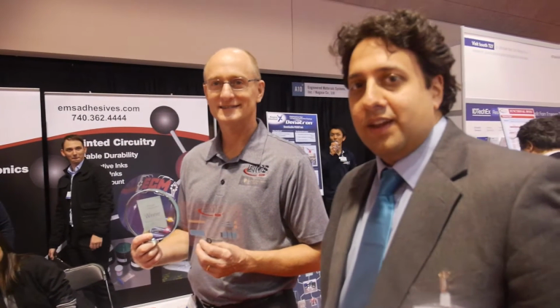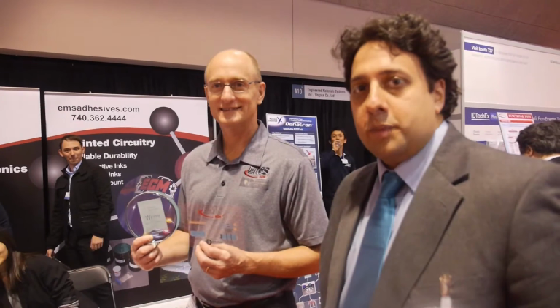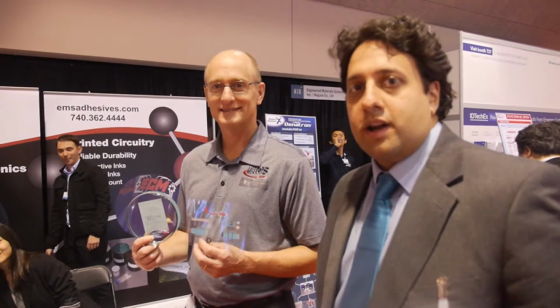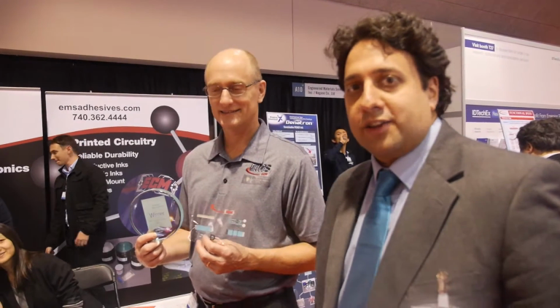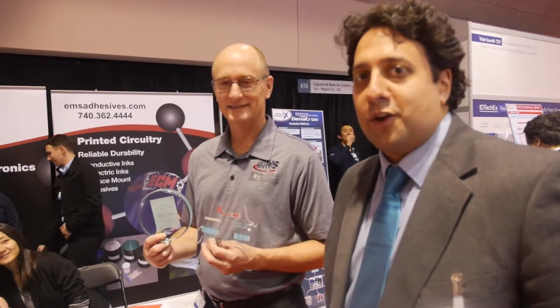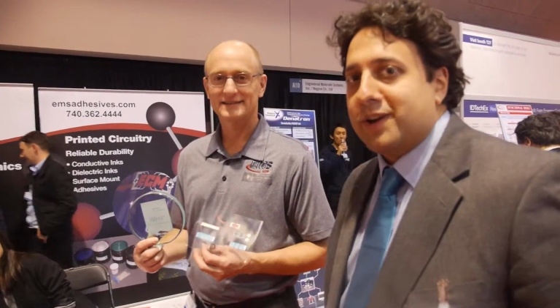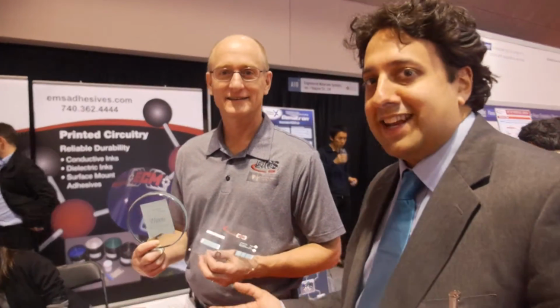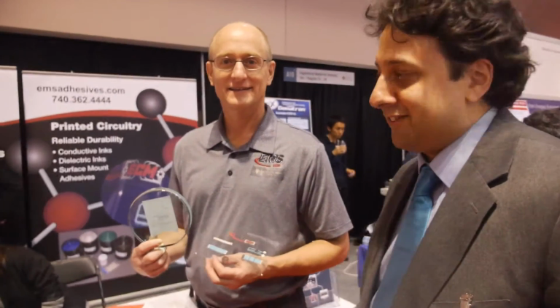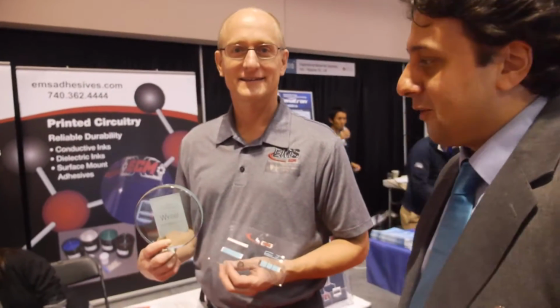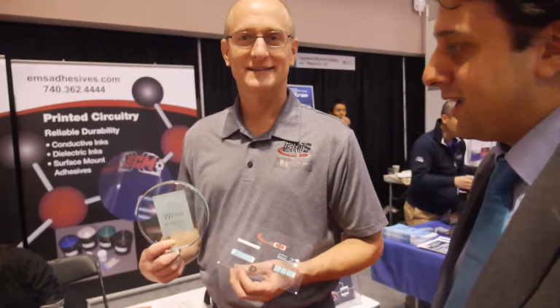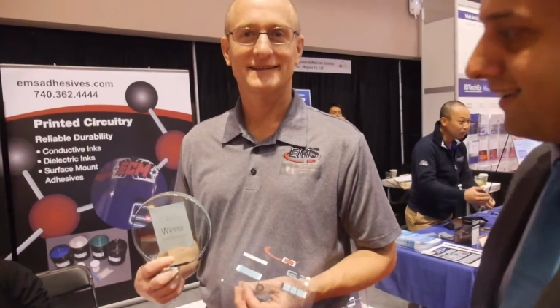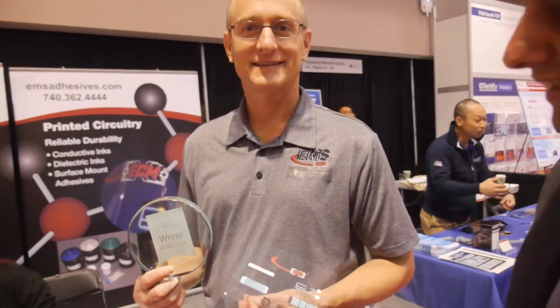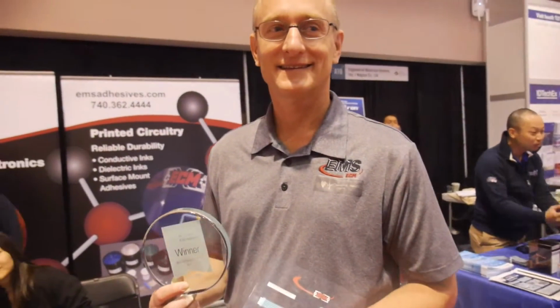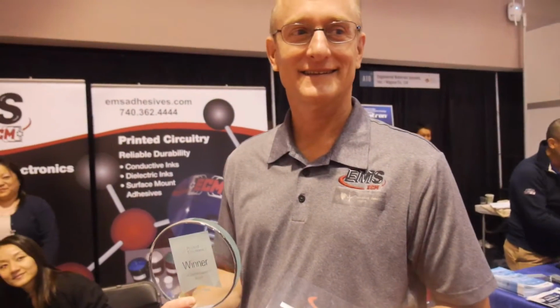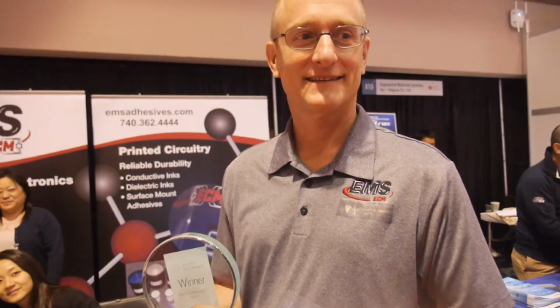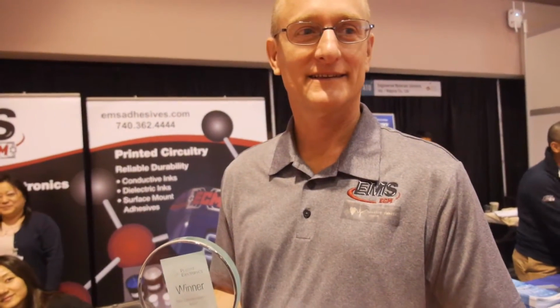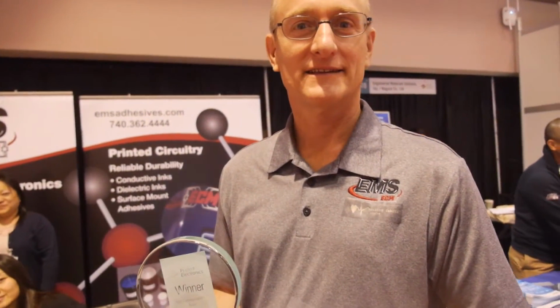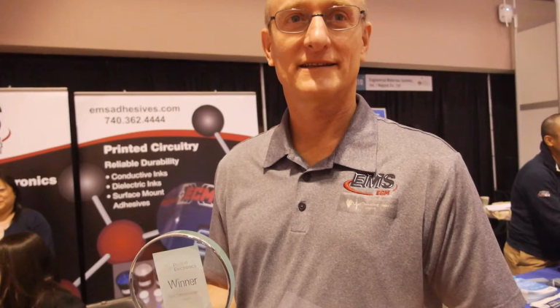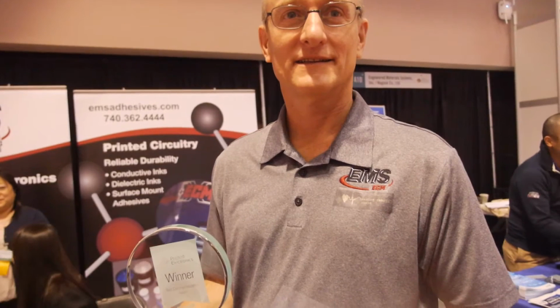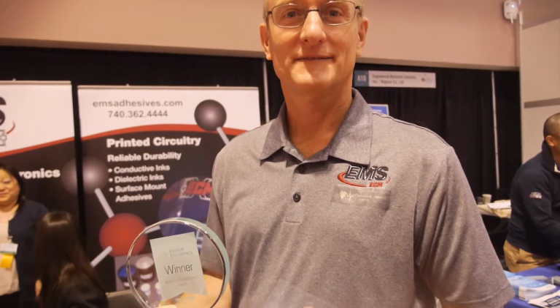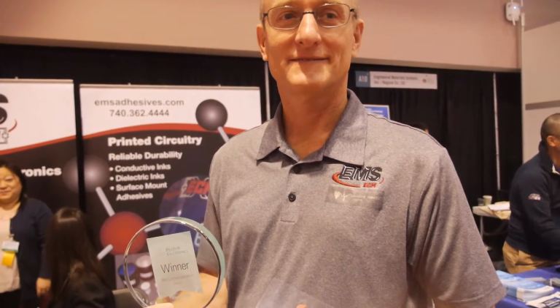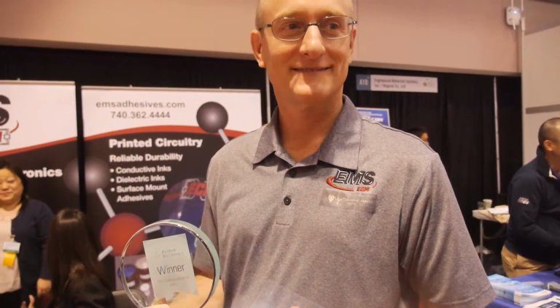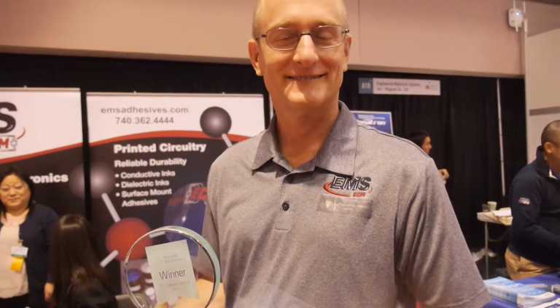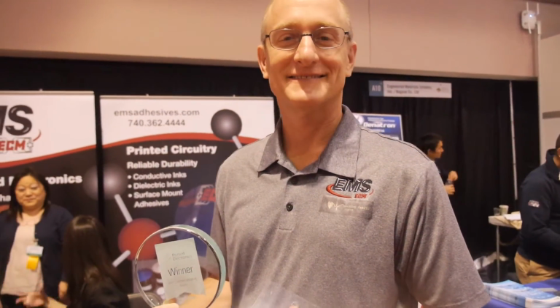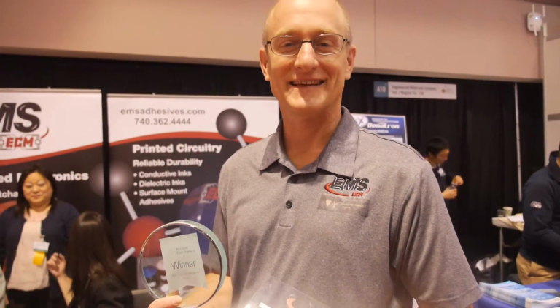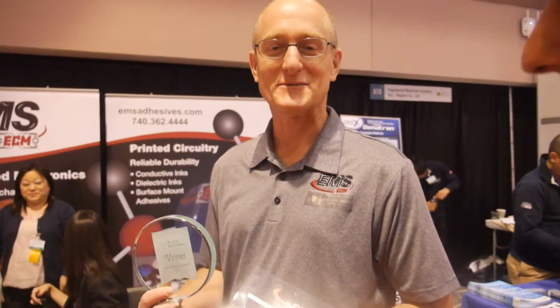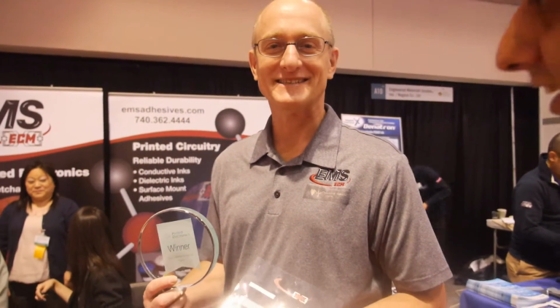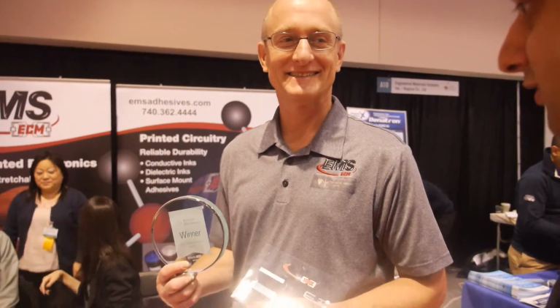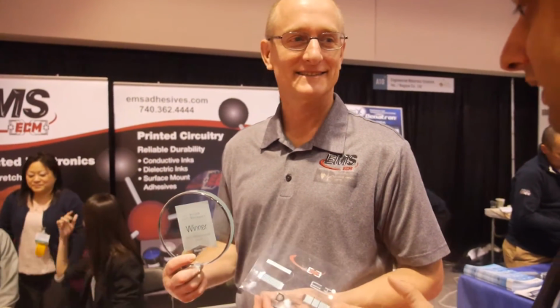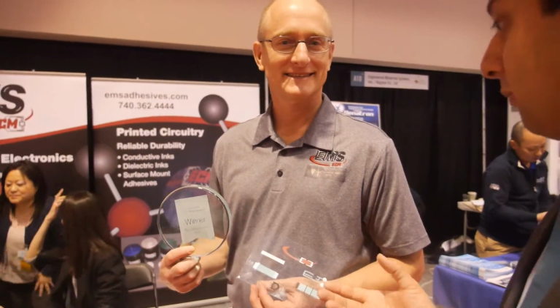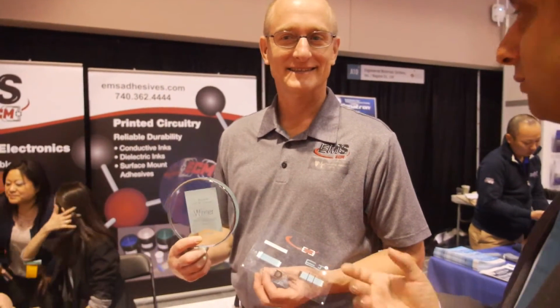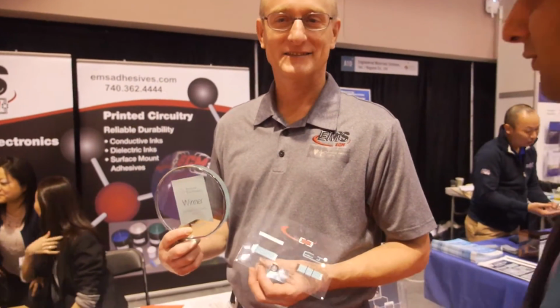I'm here at the iDTaker Show with Len Allison from EMS. EMS won an award for best commercialization yesterday. Congratulations. Thank you very much. Can you tell us a bit about what the award was for?